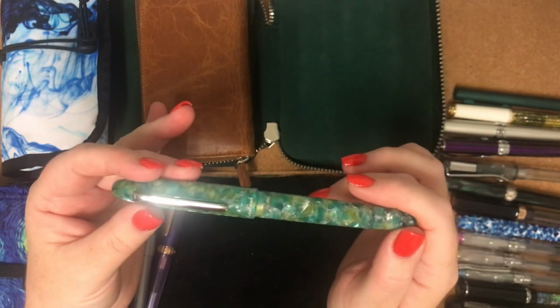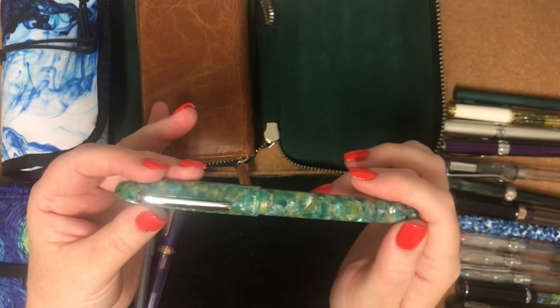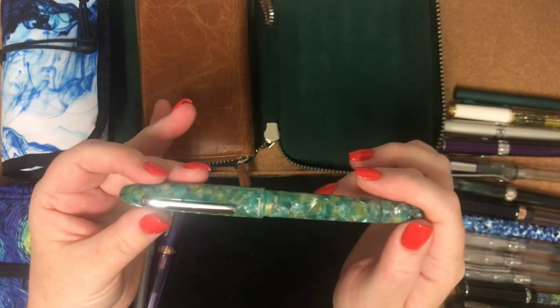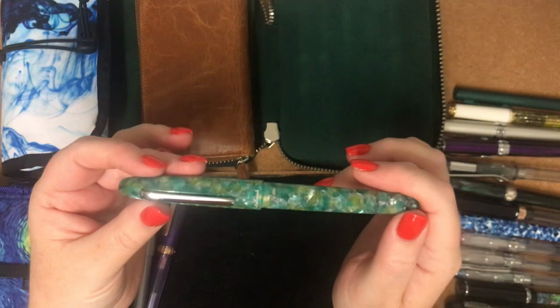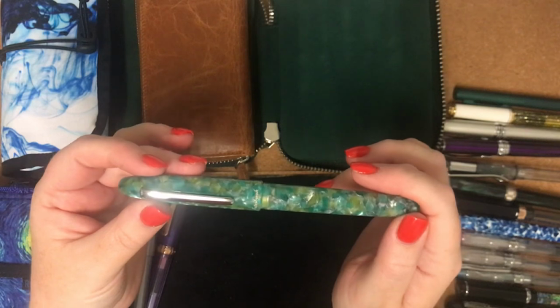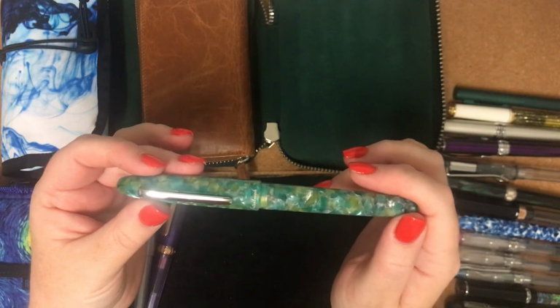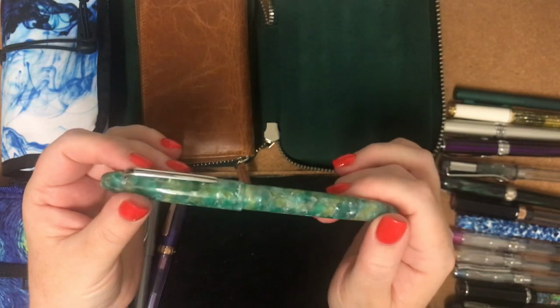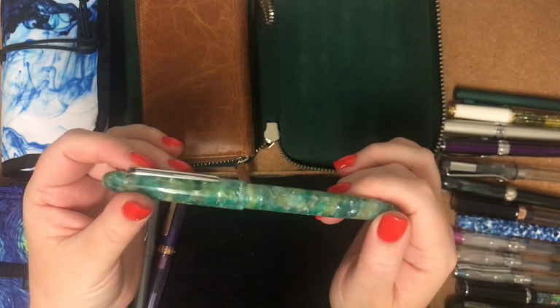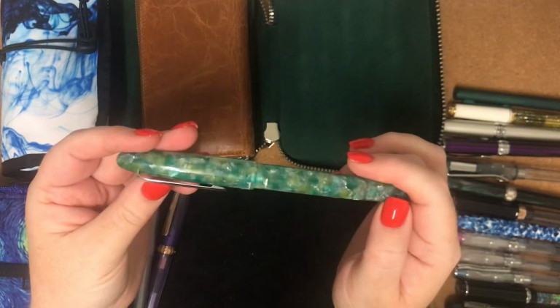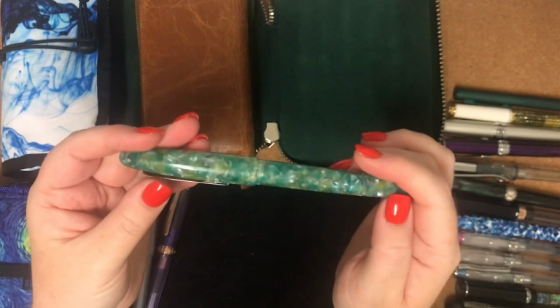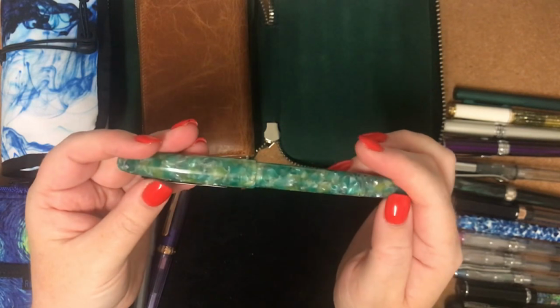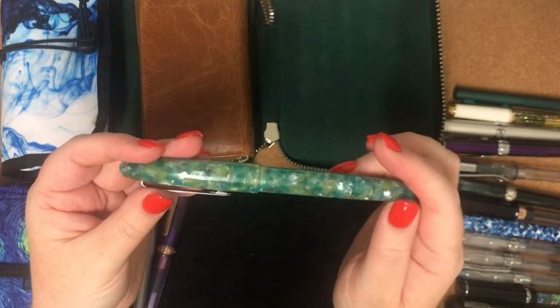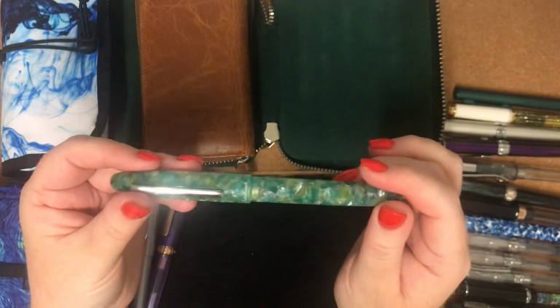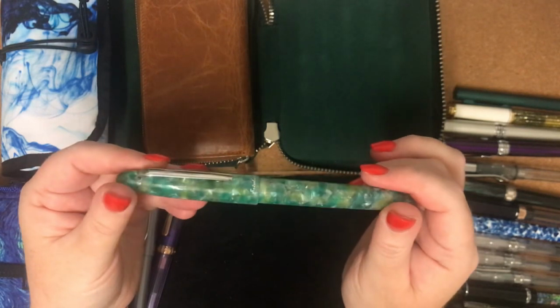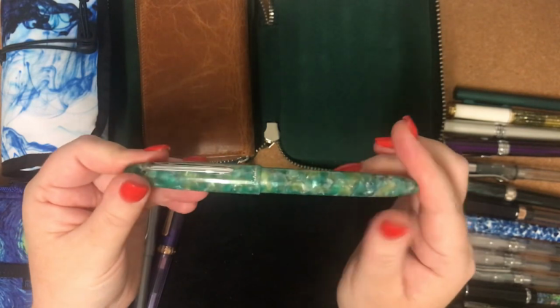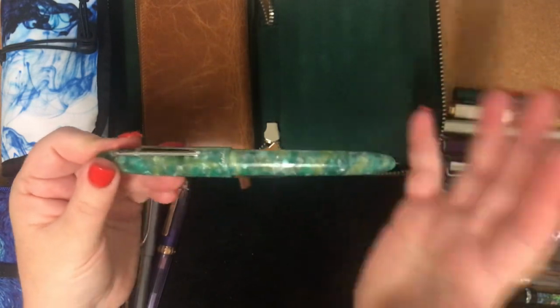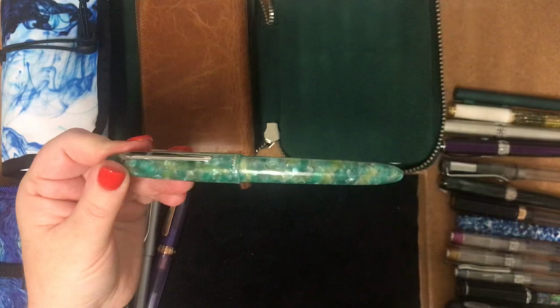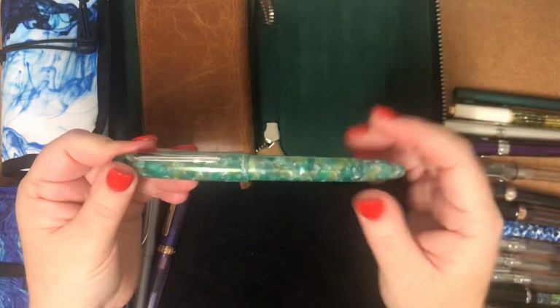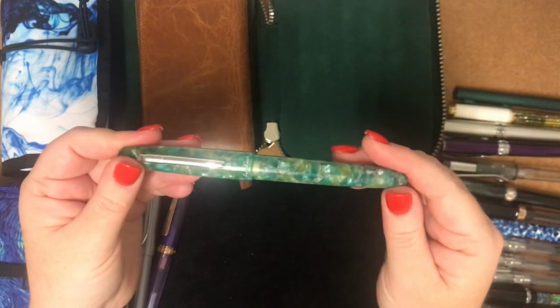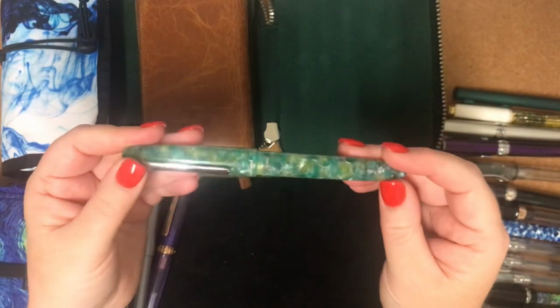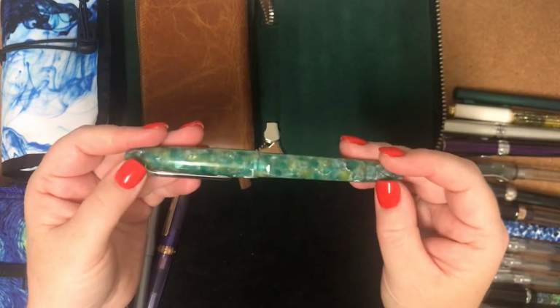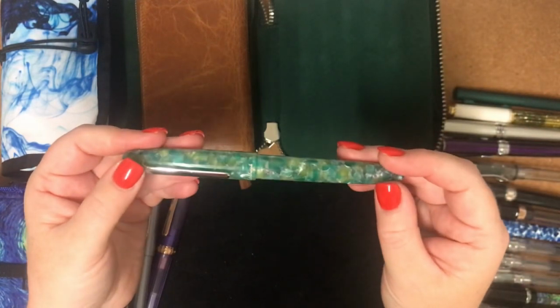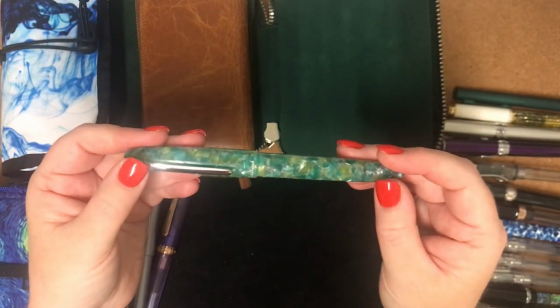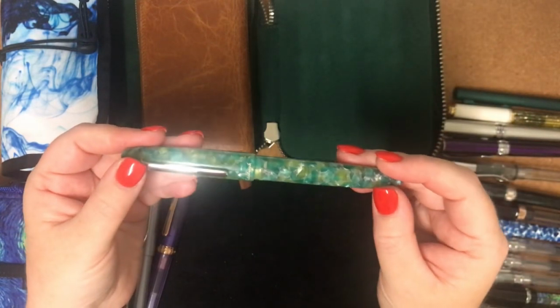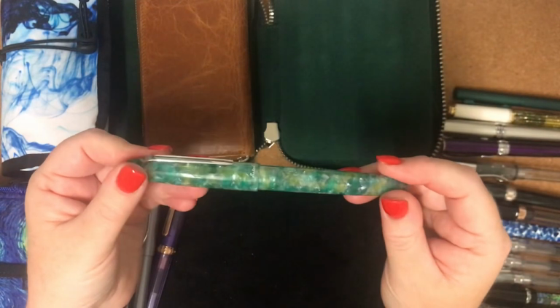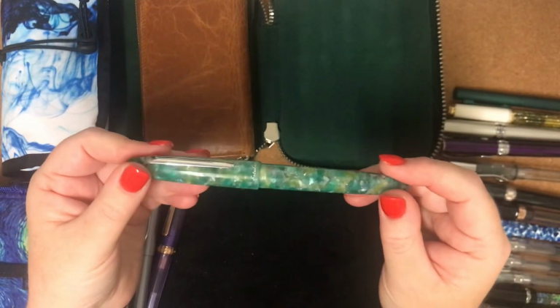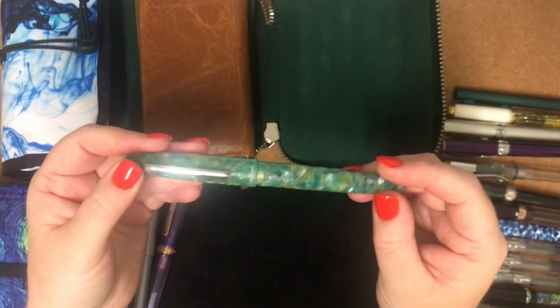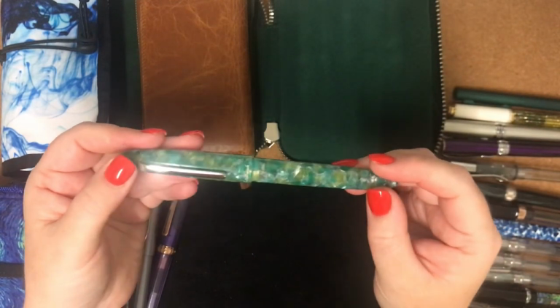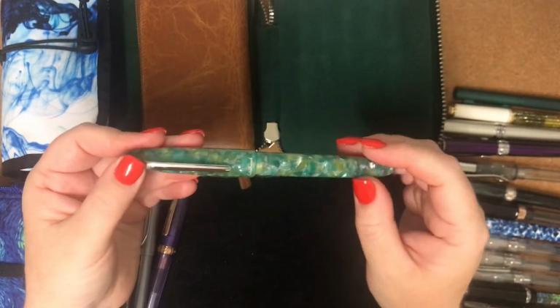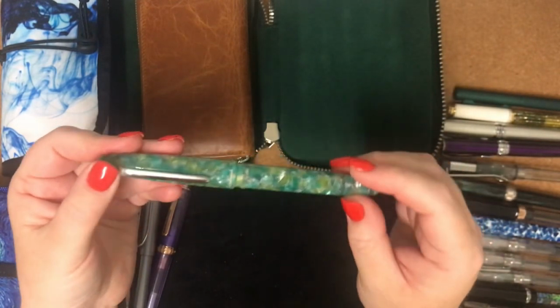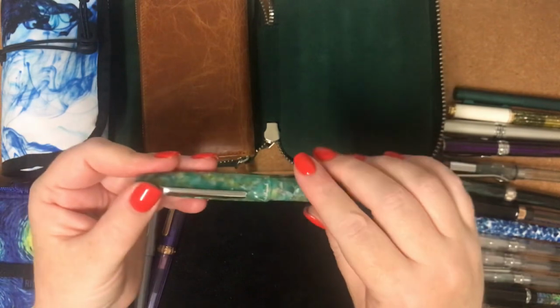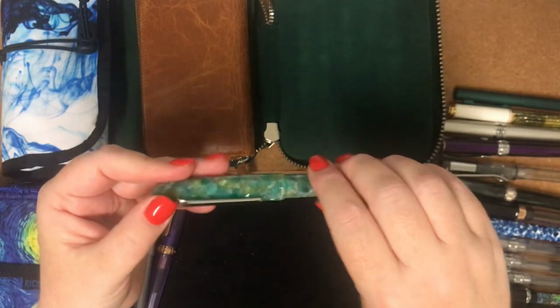I just love the material that the ones I've got are made out of. They're just — I pick them up and it puts a little smile on my face every time I use them.